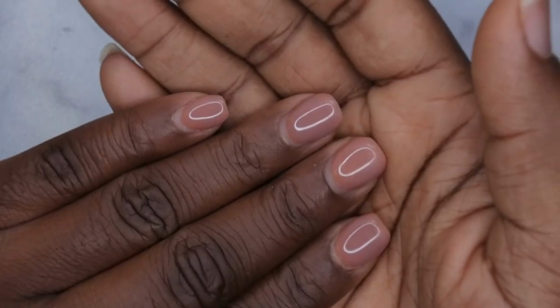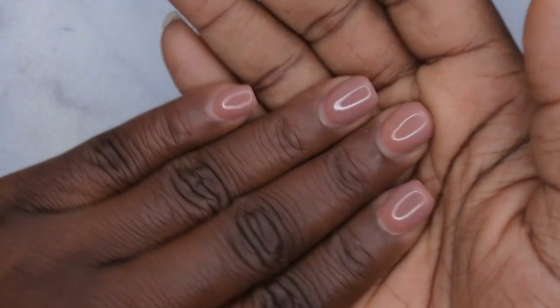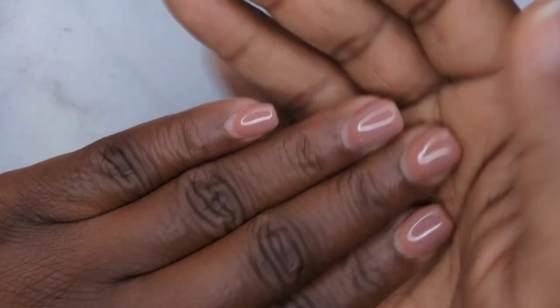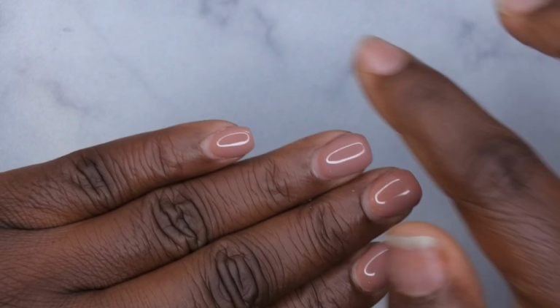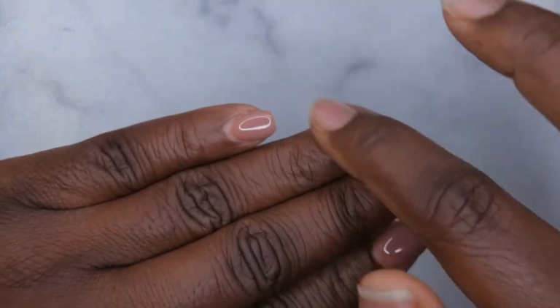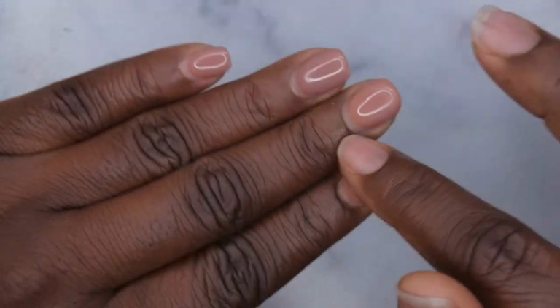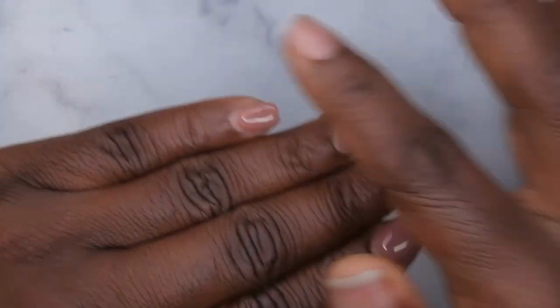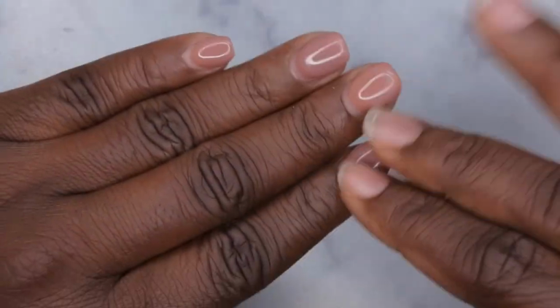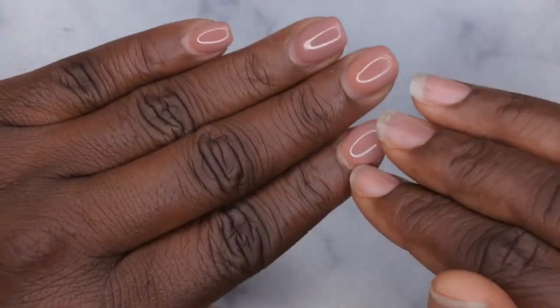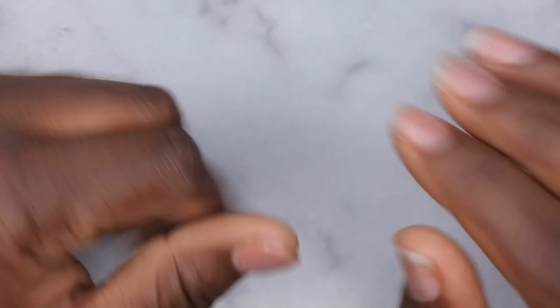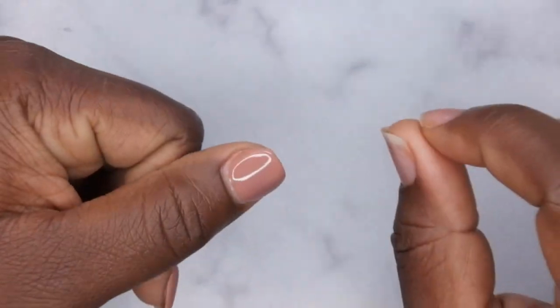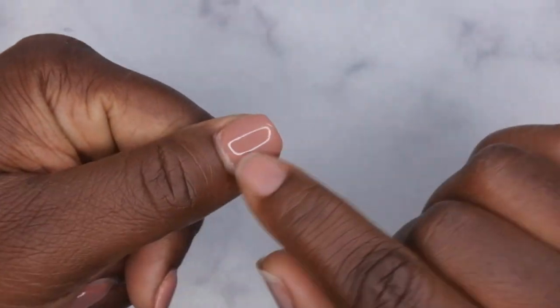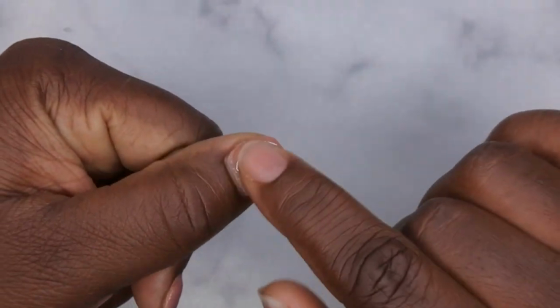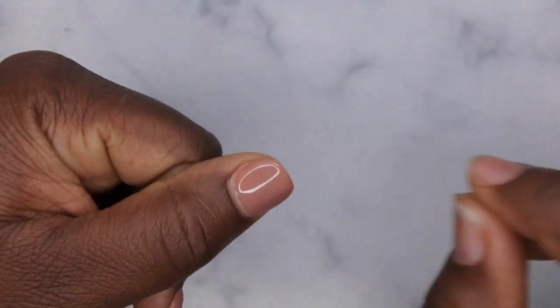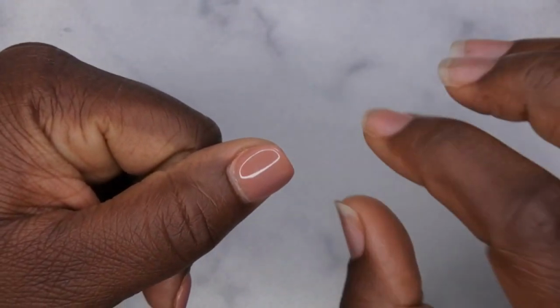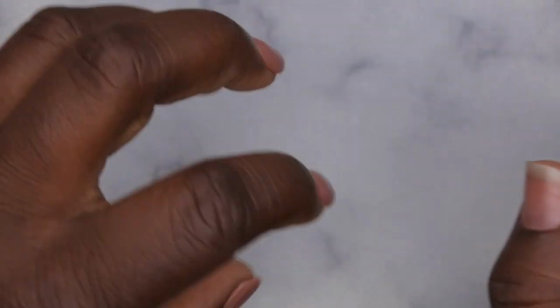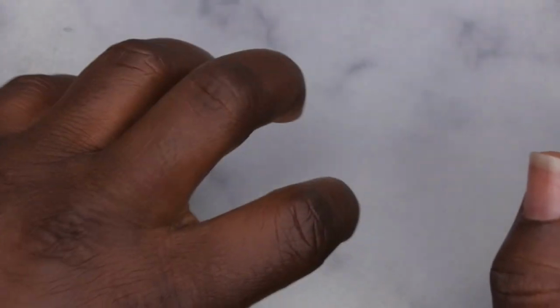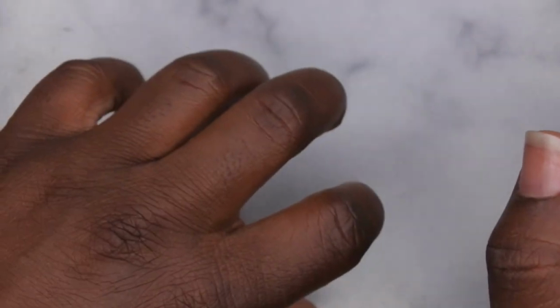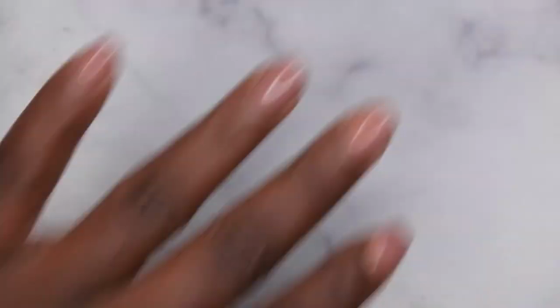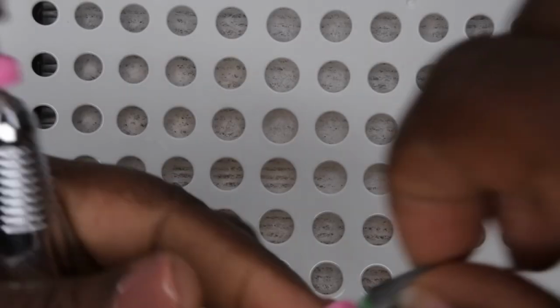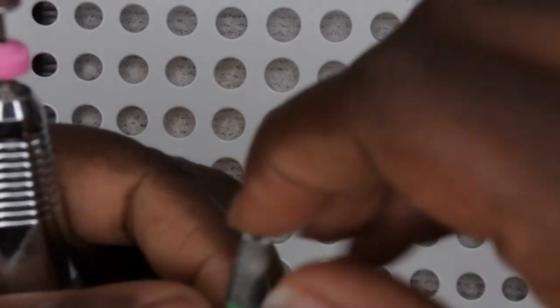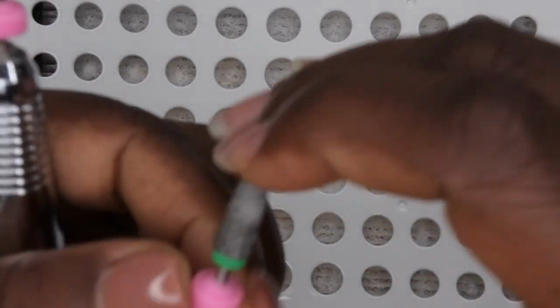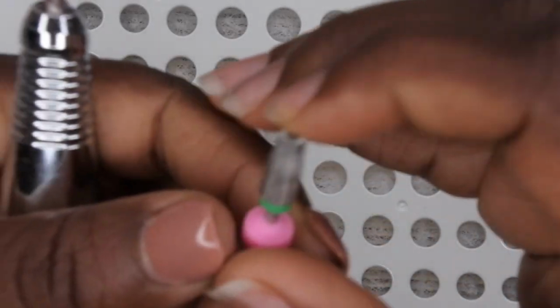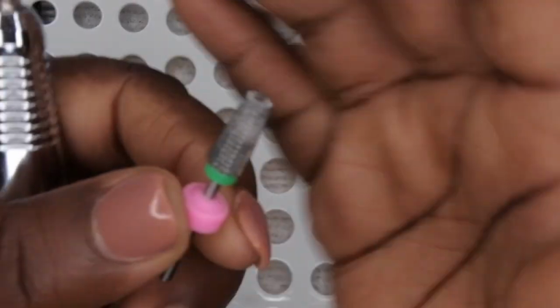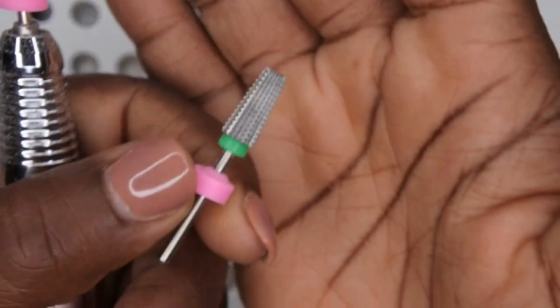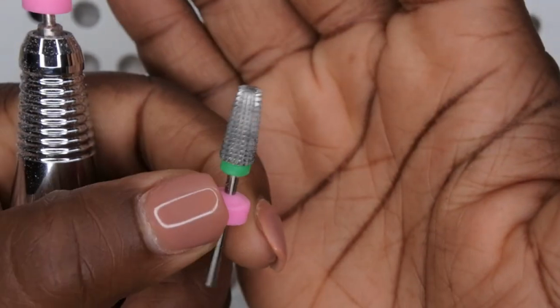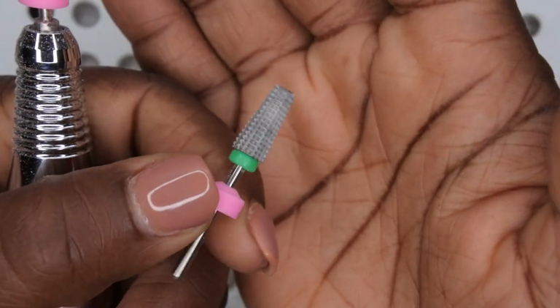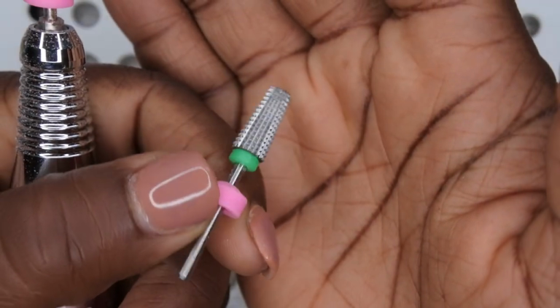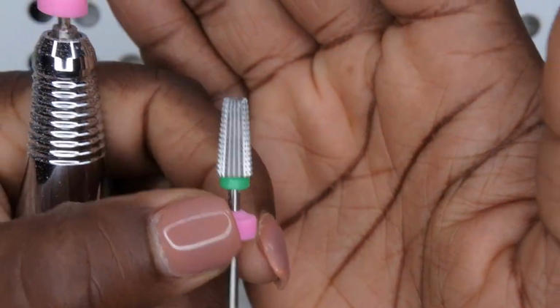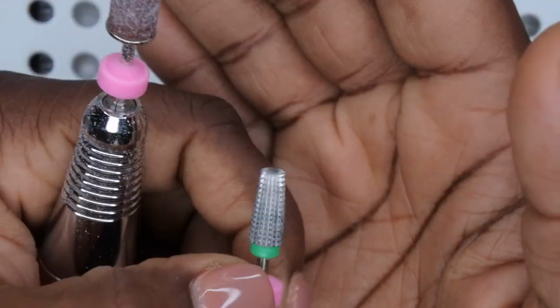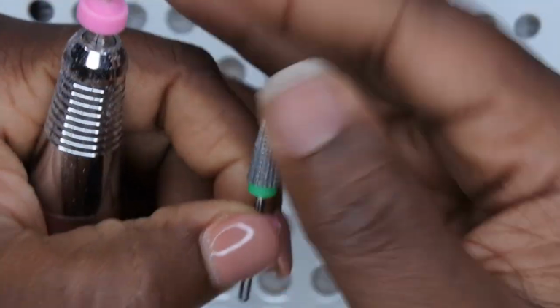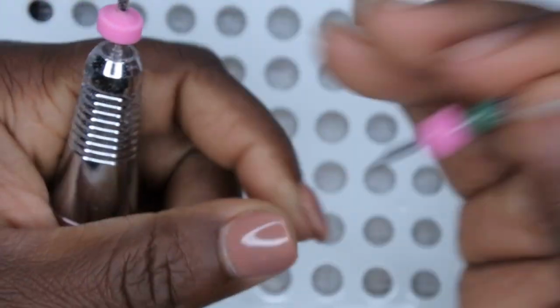The first thing you'll want to do is go ahead and file down the acrylic as thin as possible, leaving just a little bit of product on your nail to be able to soak it off. I'm going to go in with my 5-in-1 carbide bit to file down the bulk of the nail.